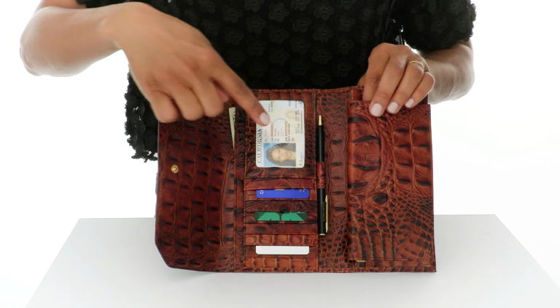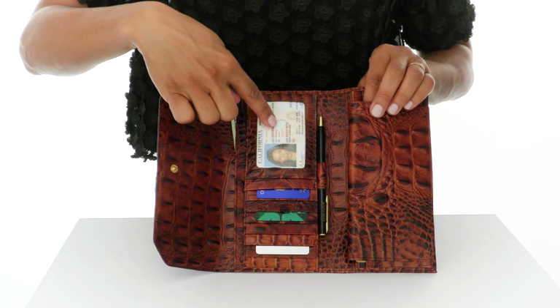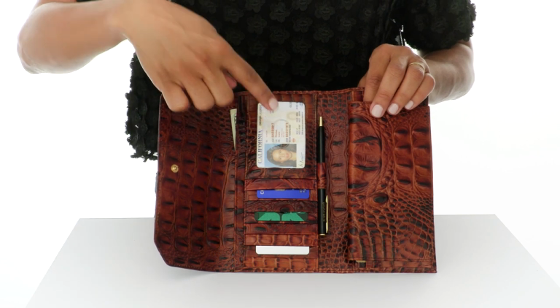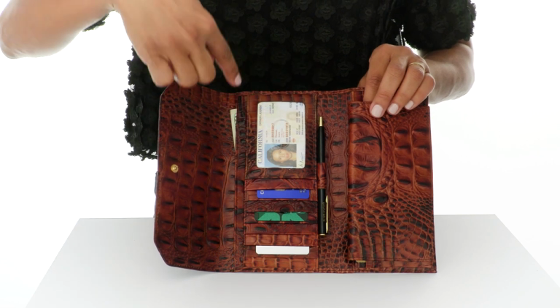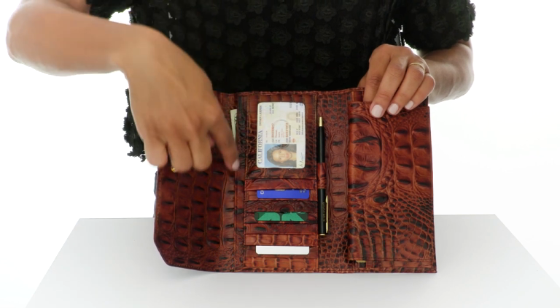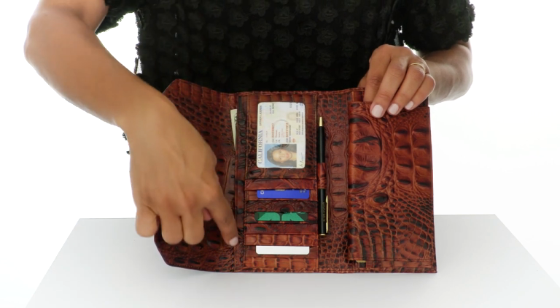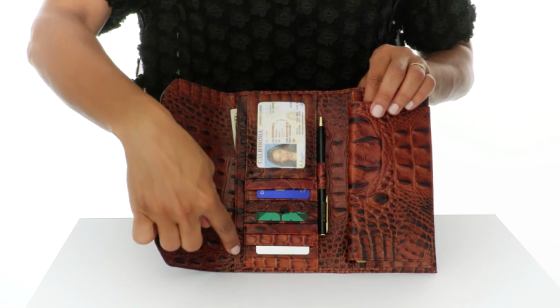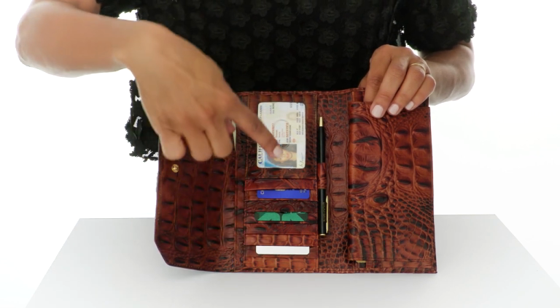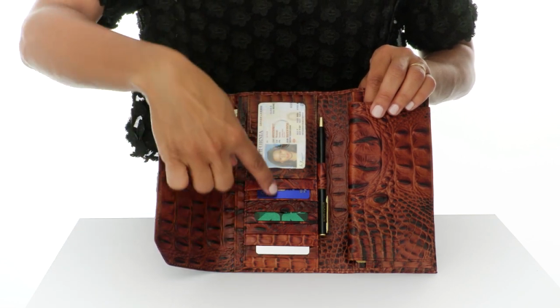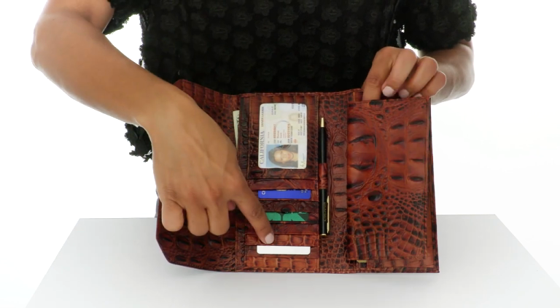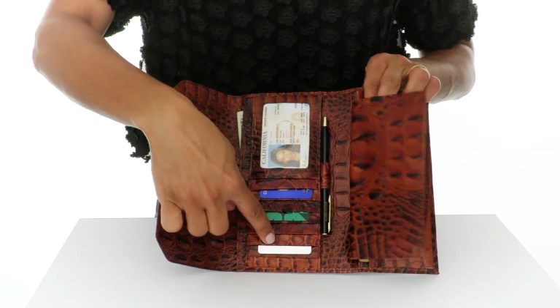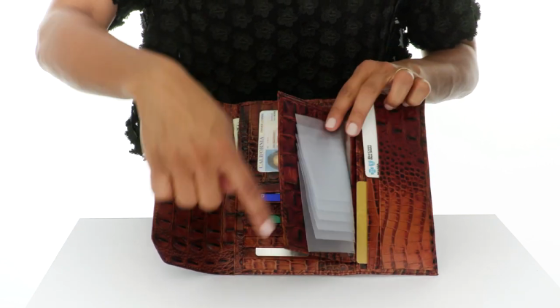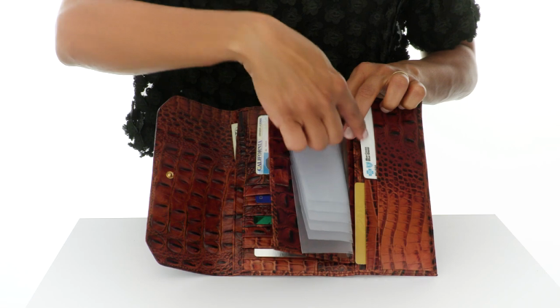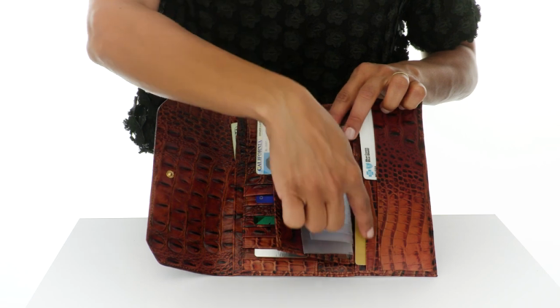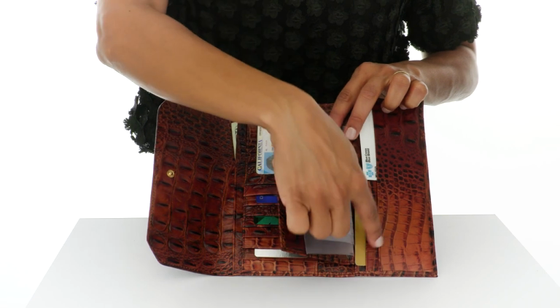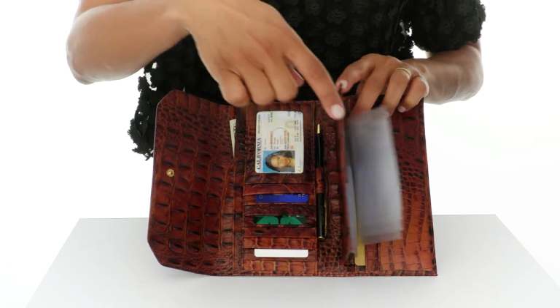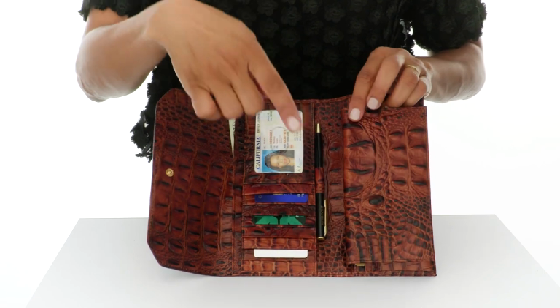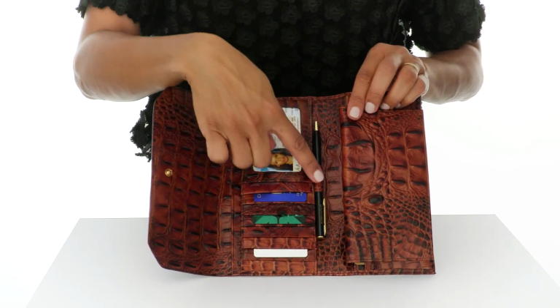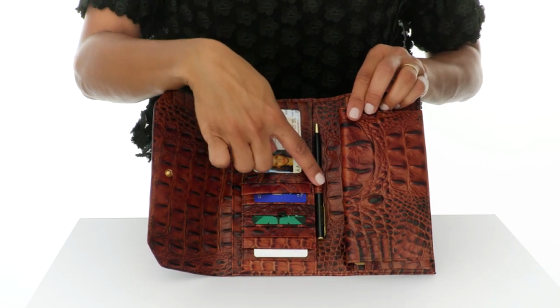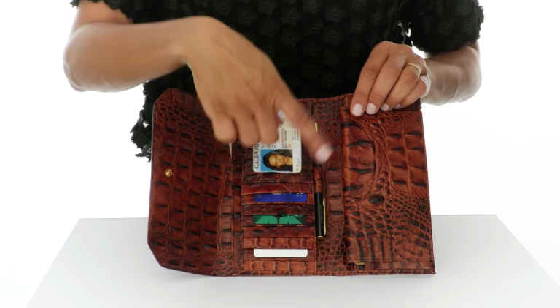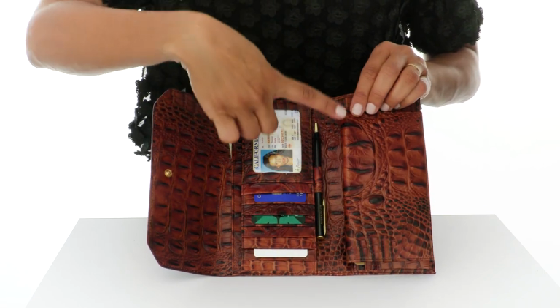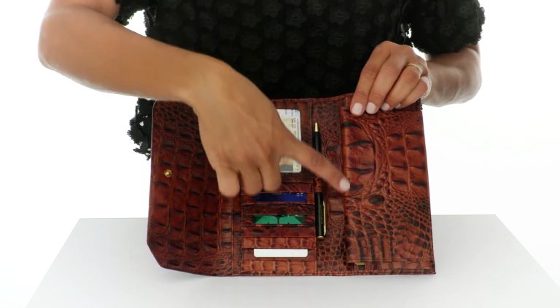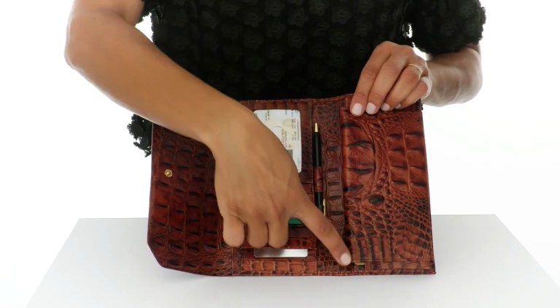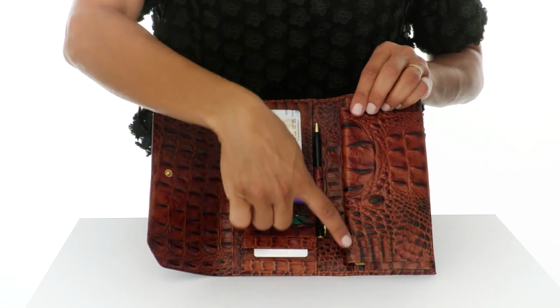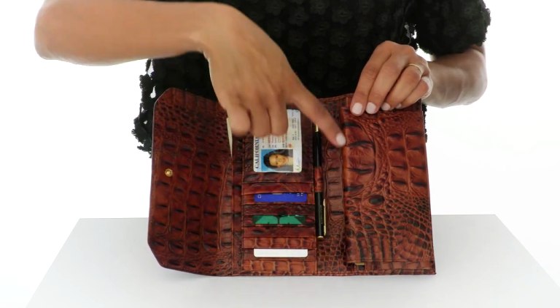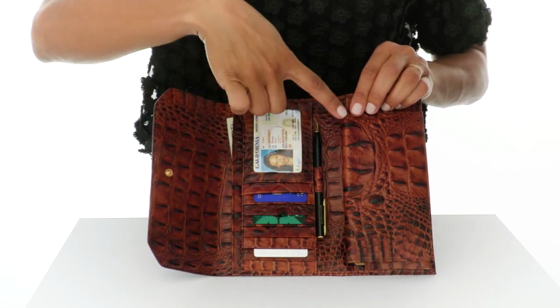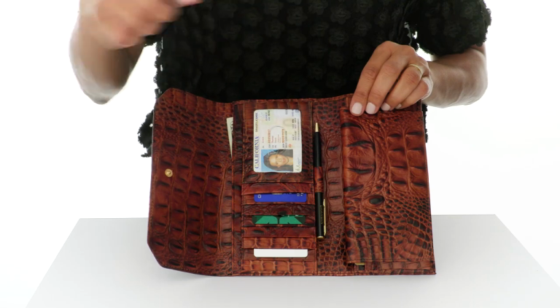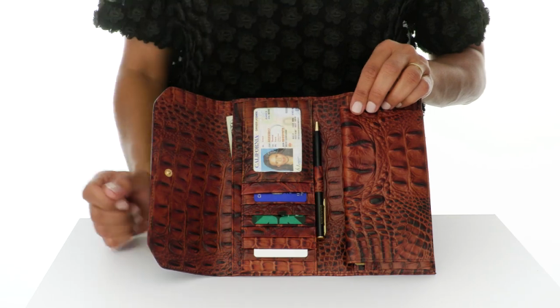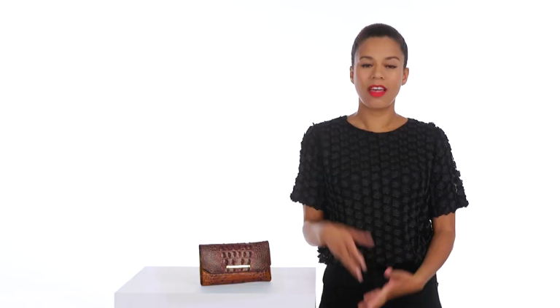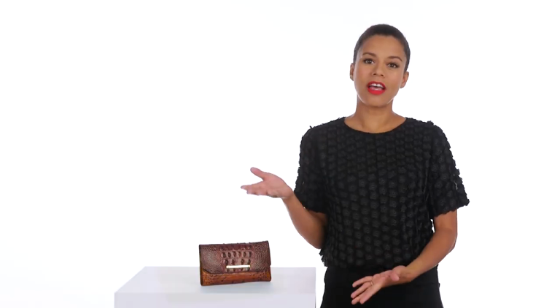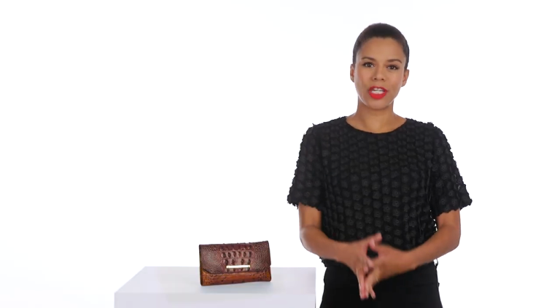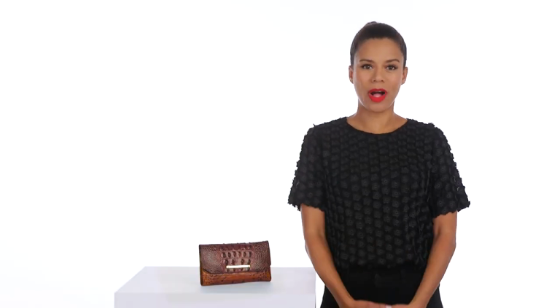Inside there is also a pocket for cash, 11 card slots, and a pen holder. The coordinating checkbook cover is removable for easy use. The soft checkbook wallet.